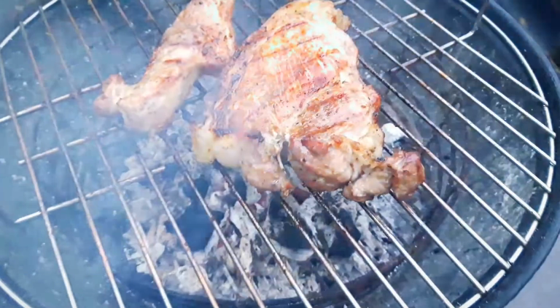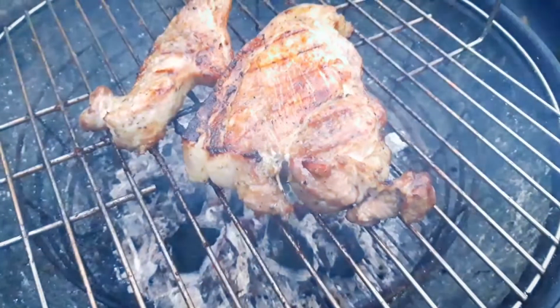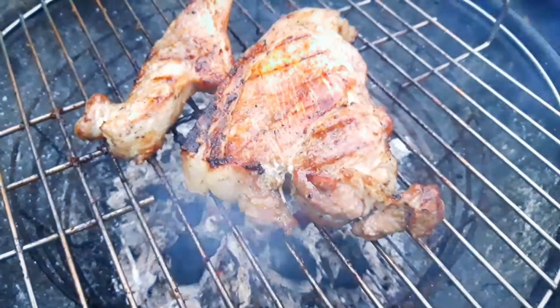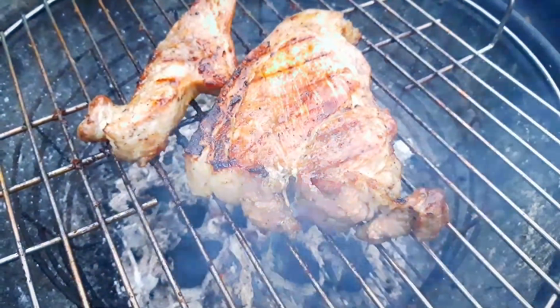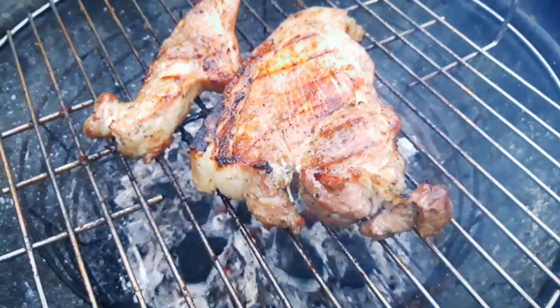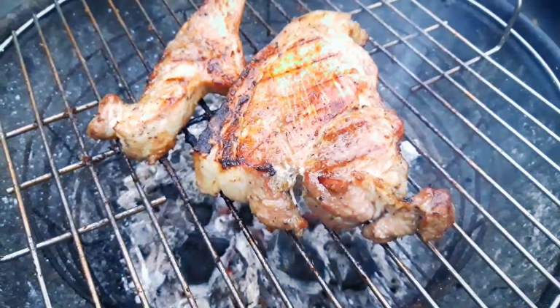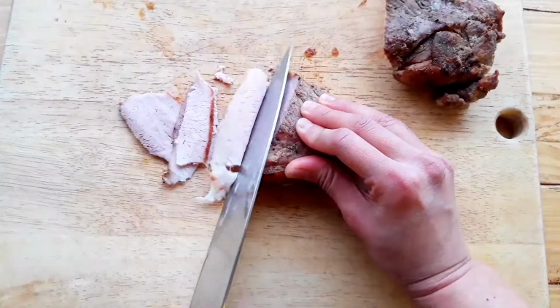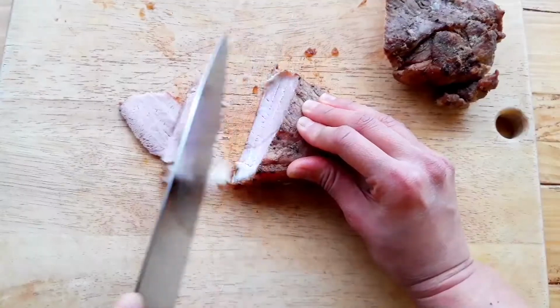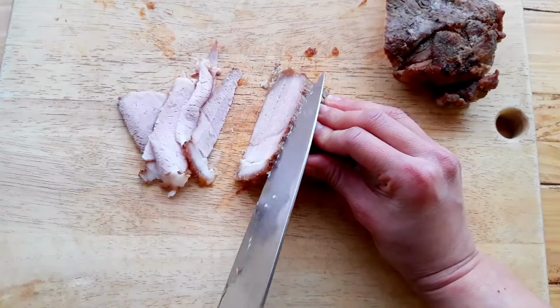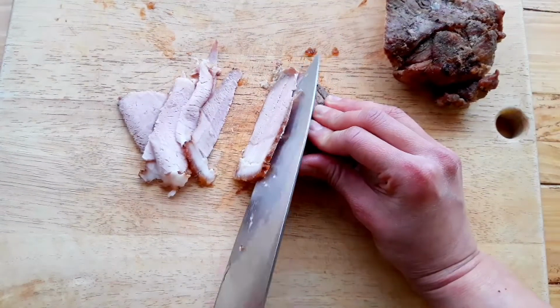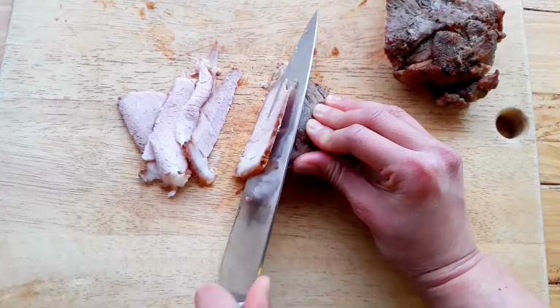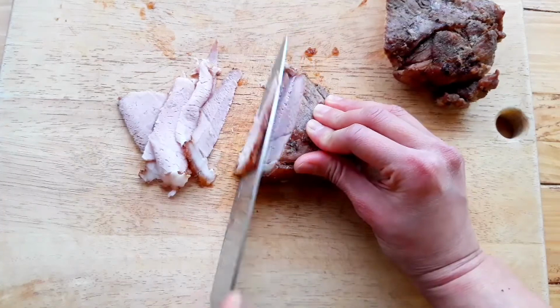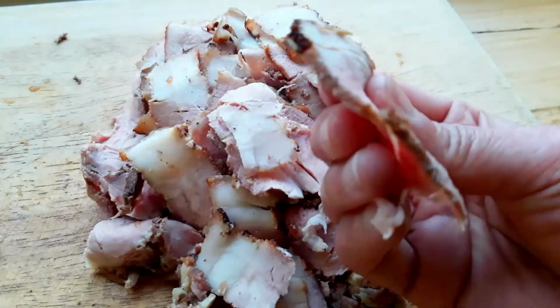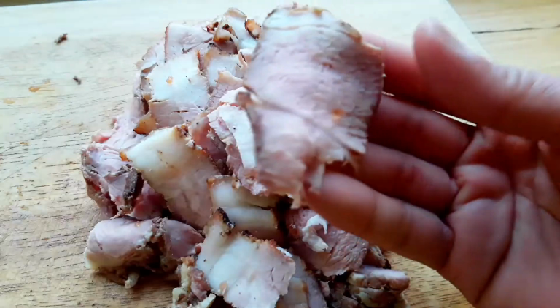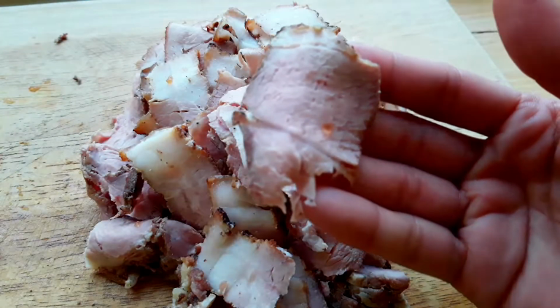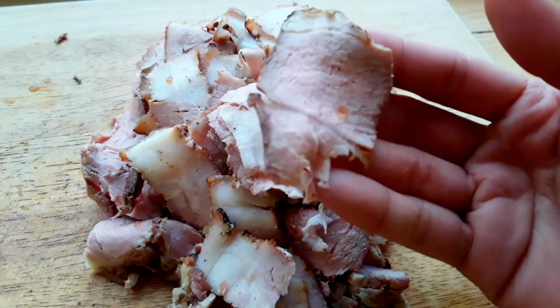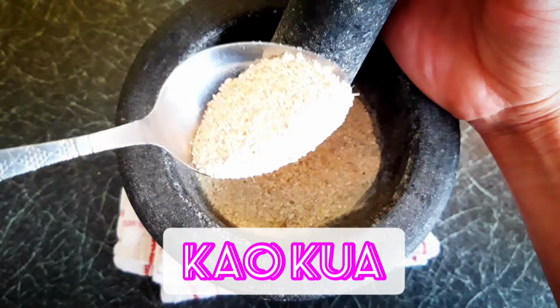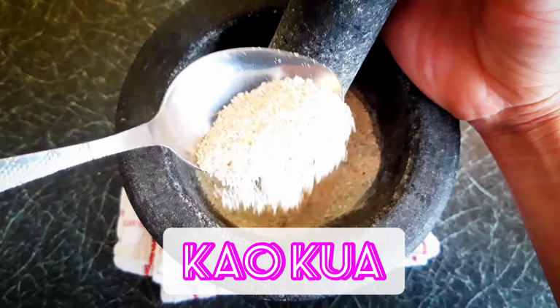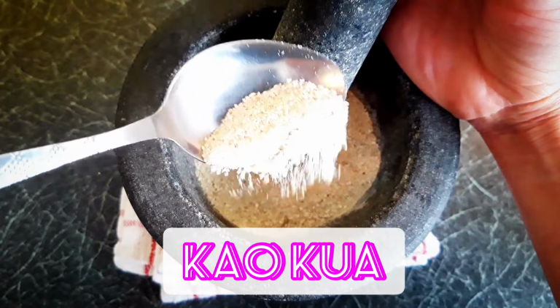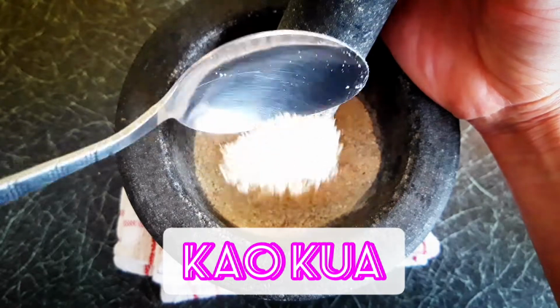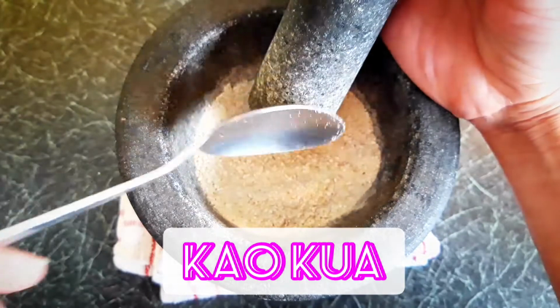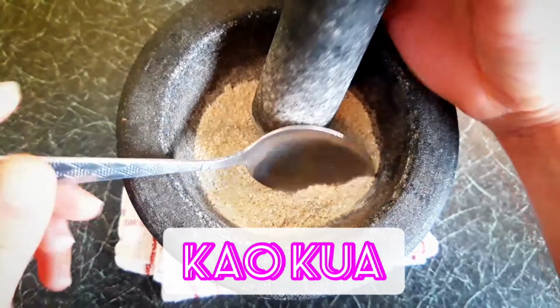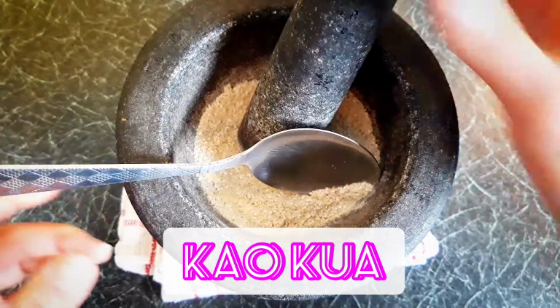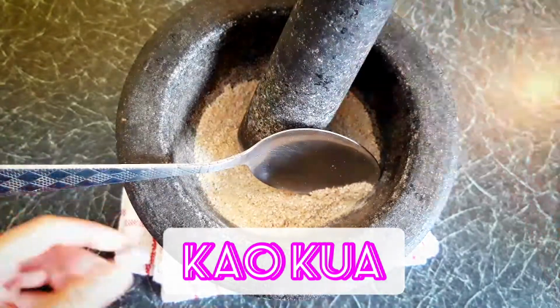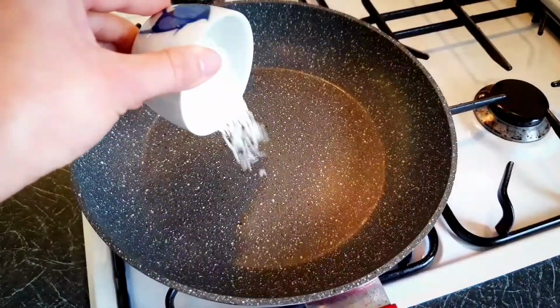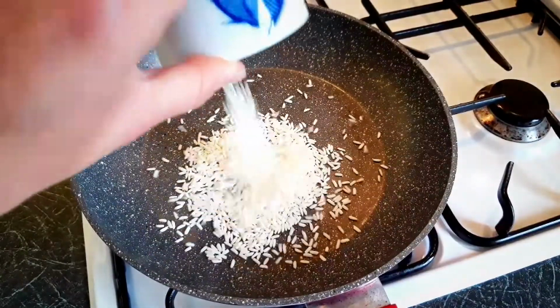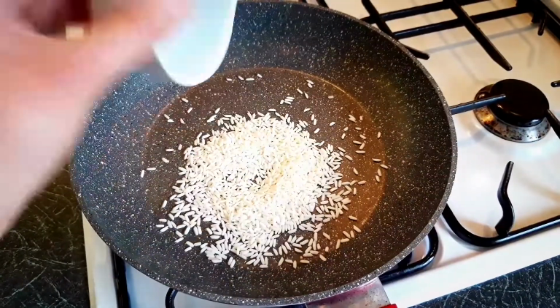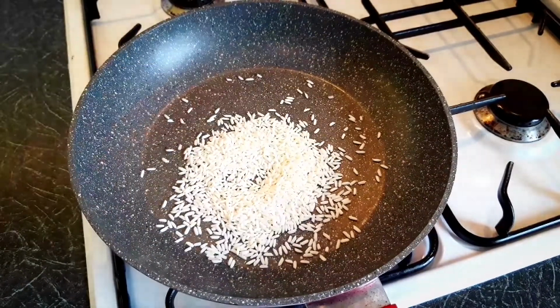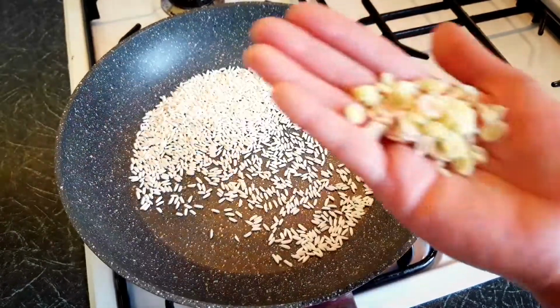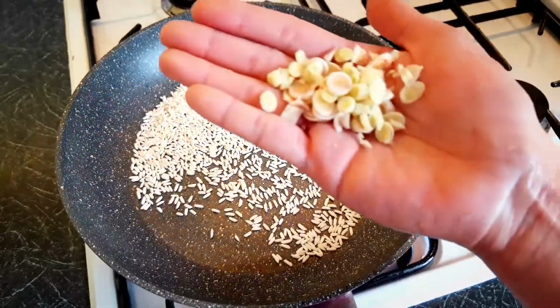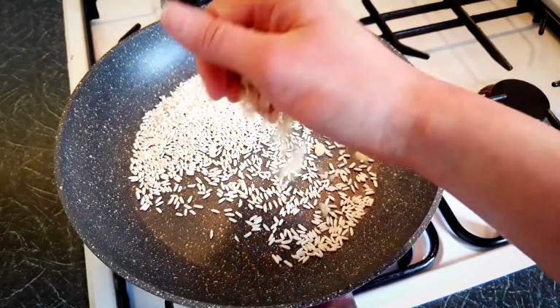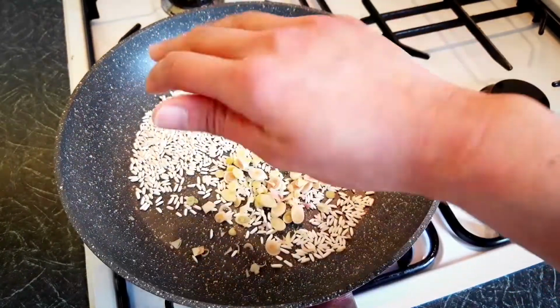You don't have to cook it all the way through, because you'll cook it again in the pan. Slice it as thick or thin as you like. Khao kua, or toasted rice powder, is essential to Nam Tok and Laap.